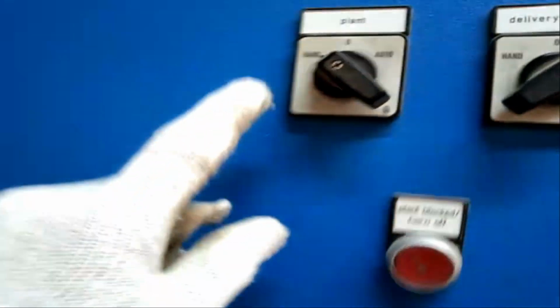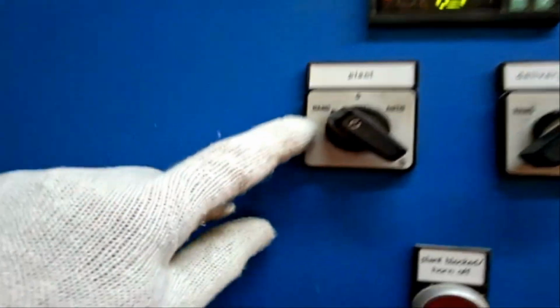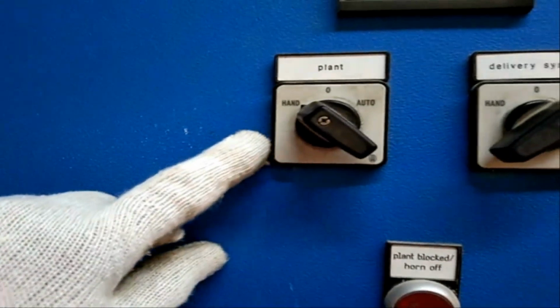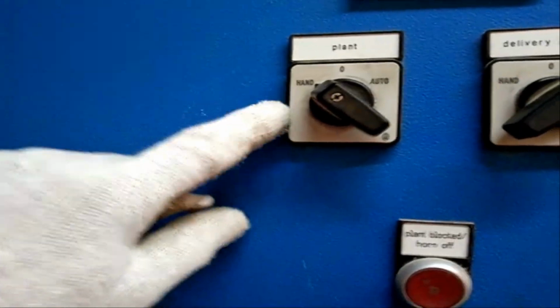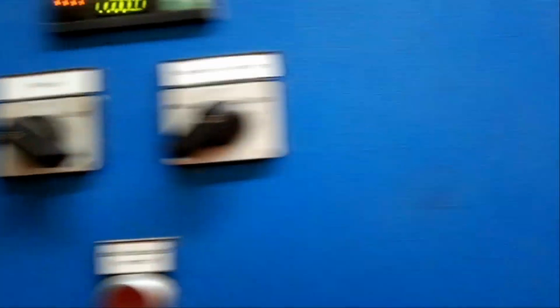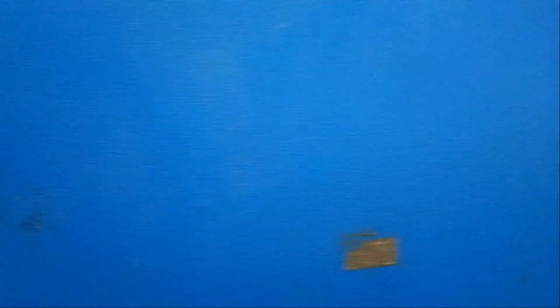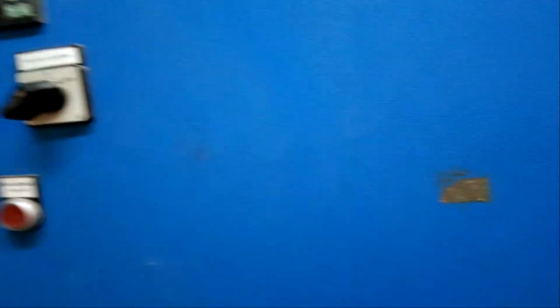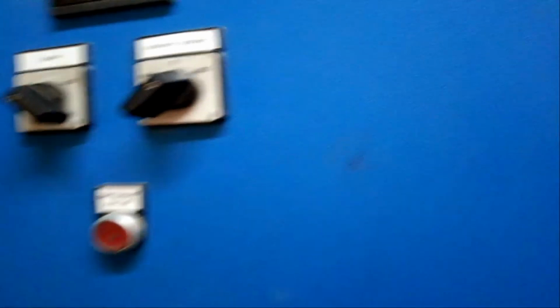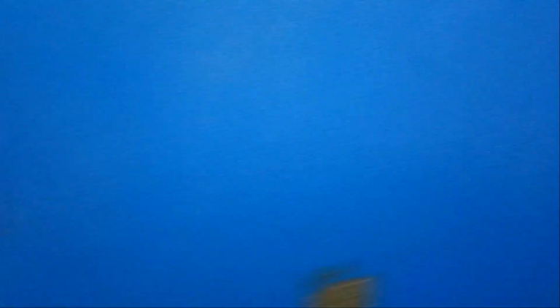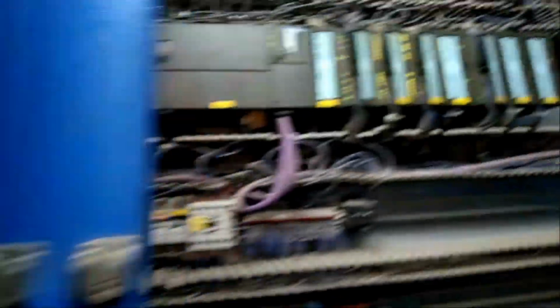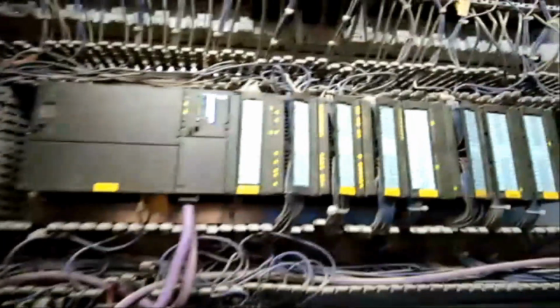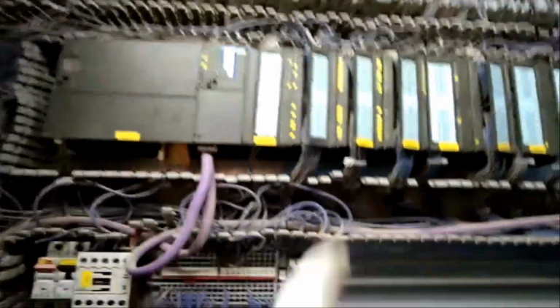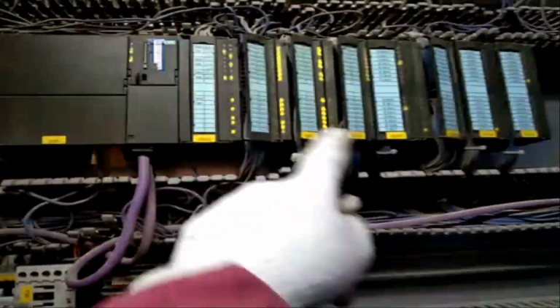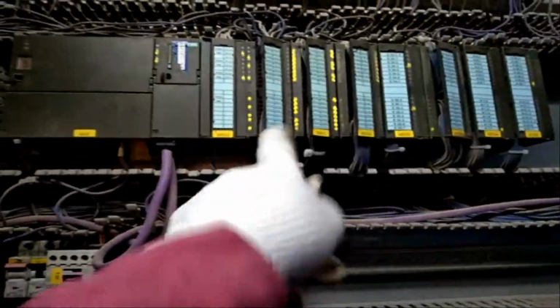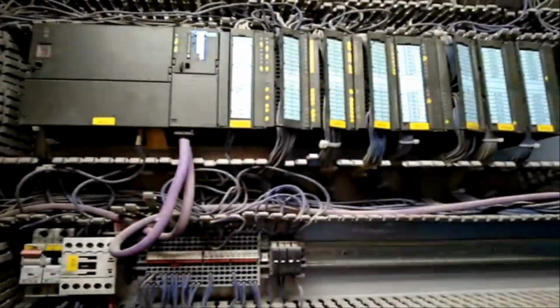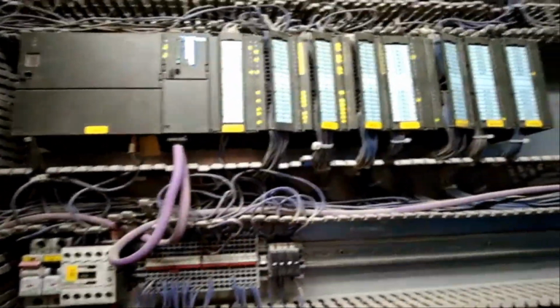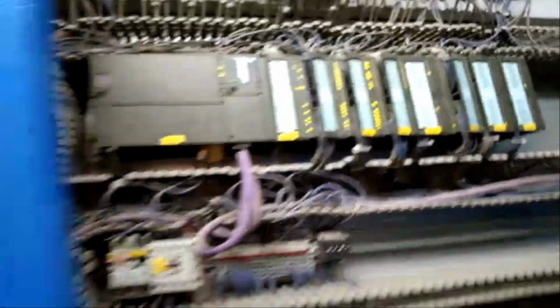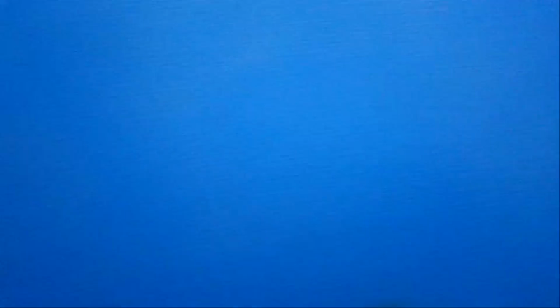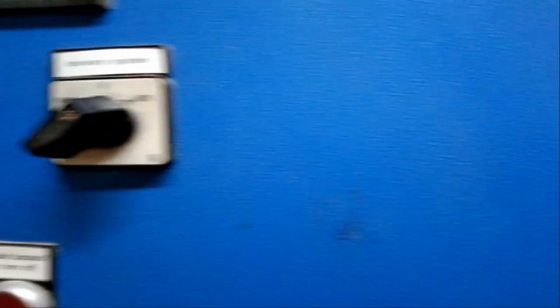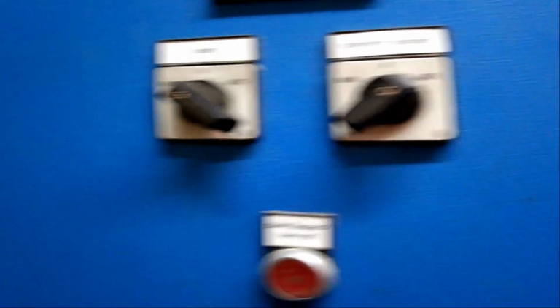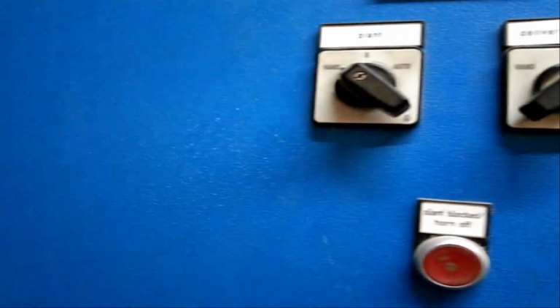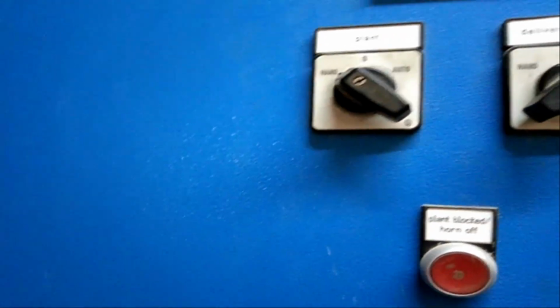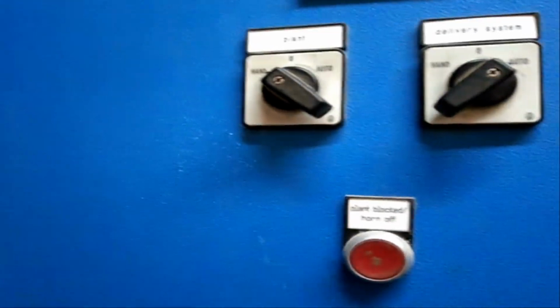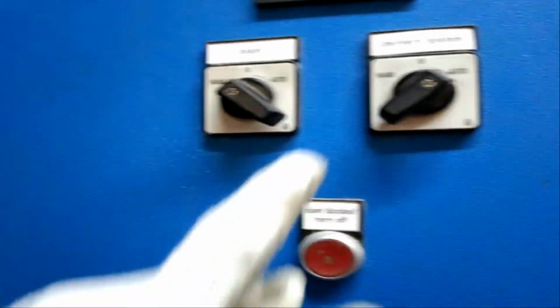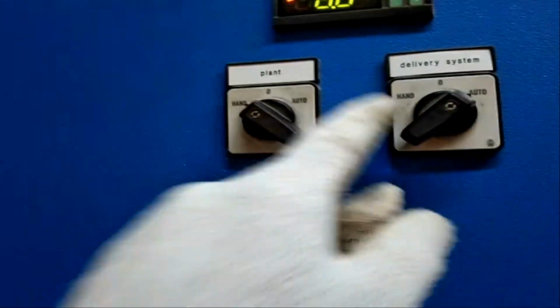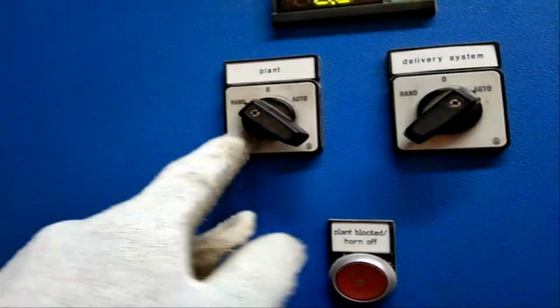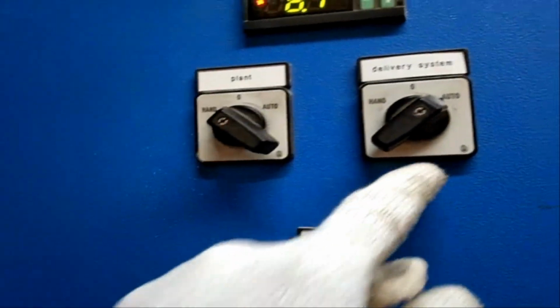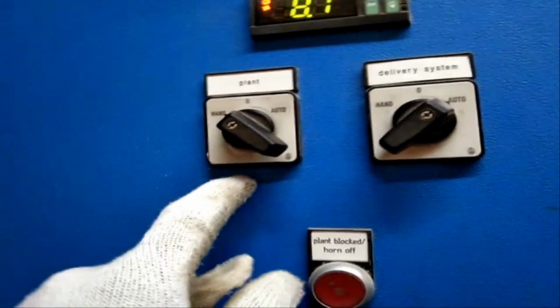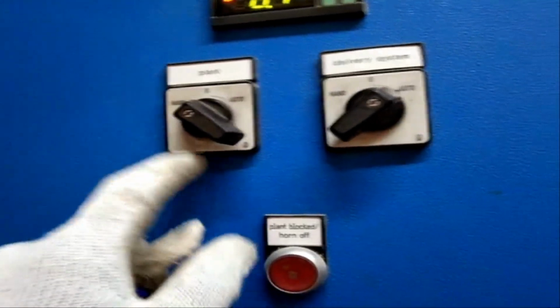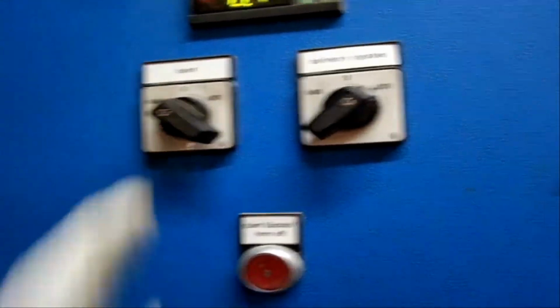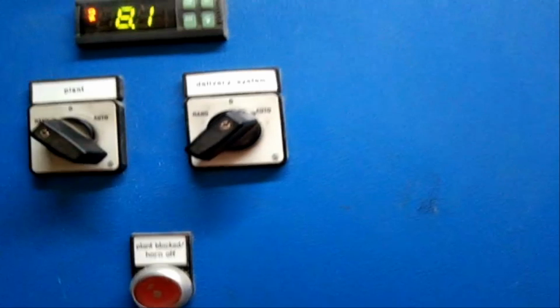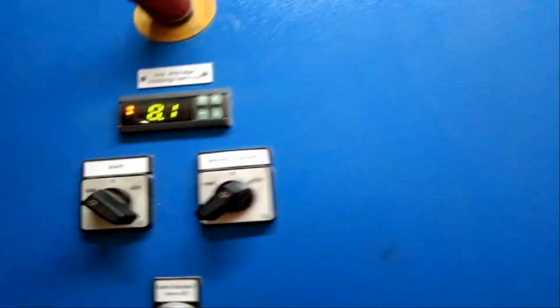Ito, naka-hunch yan, wala siyang signal. So may problema kasi yung selector switch, wala siyang signal na manual ito. Ito yung dalawa, parehas na, so kailangan palitan ito ng bagong selector switch.